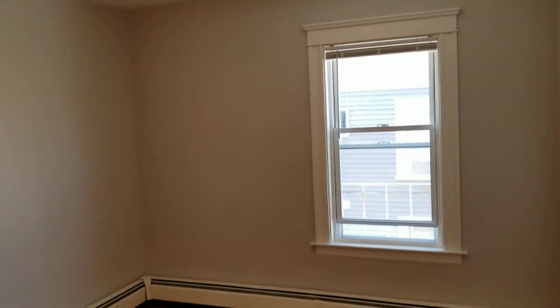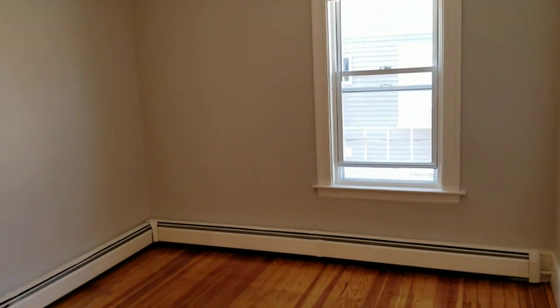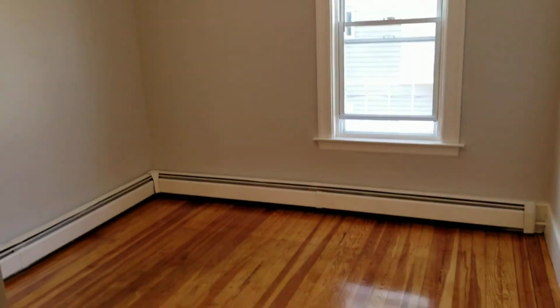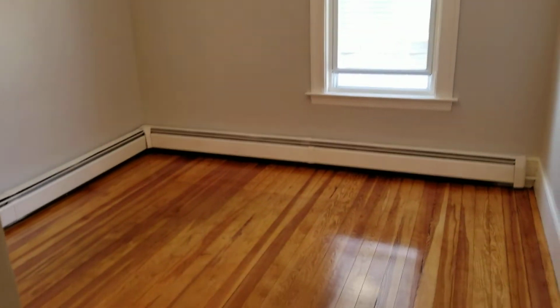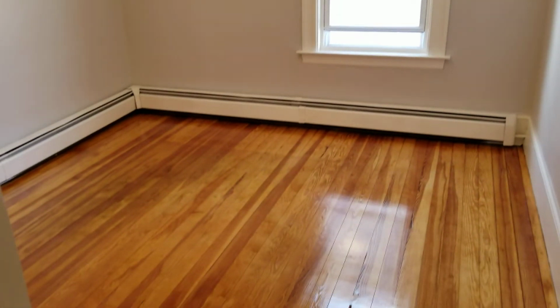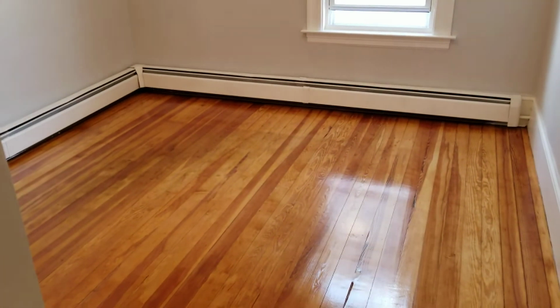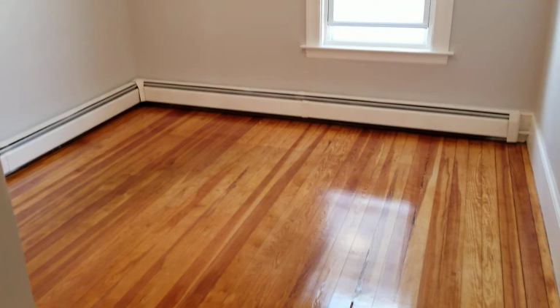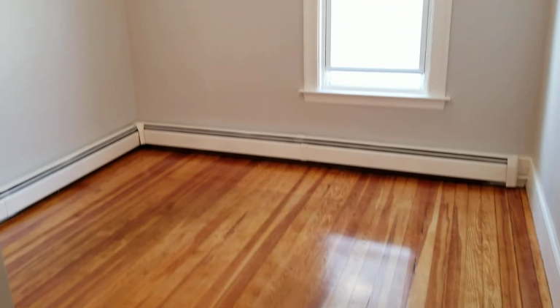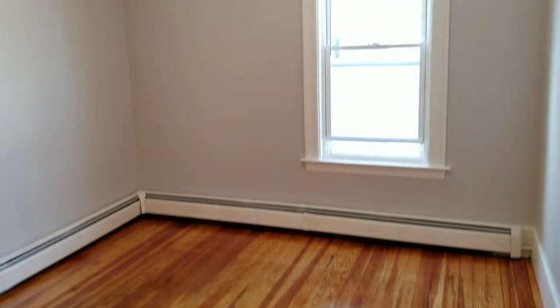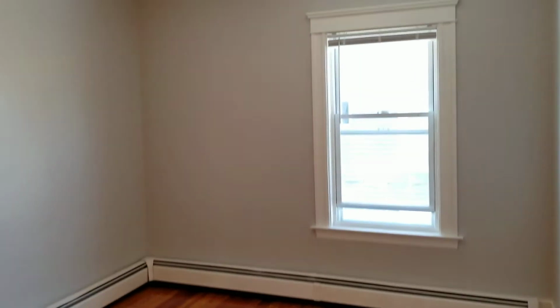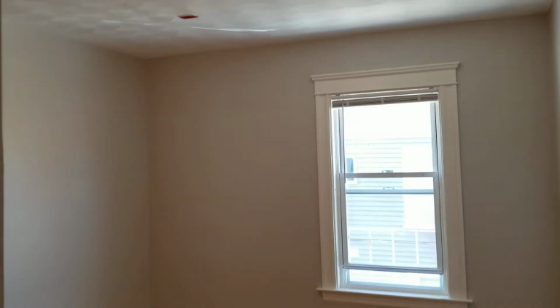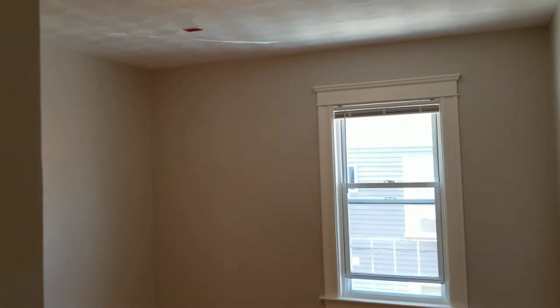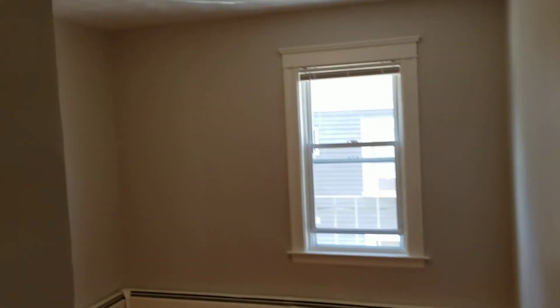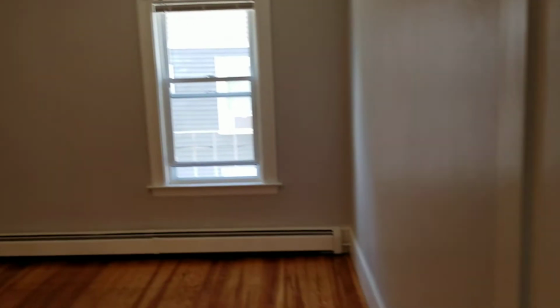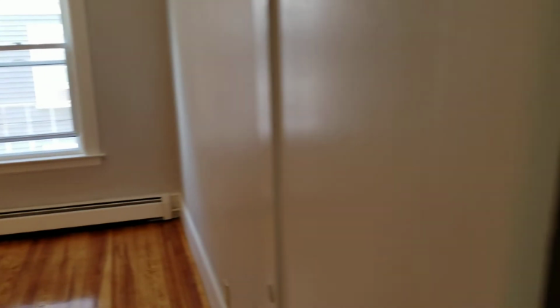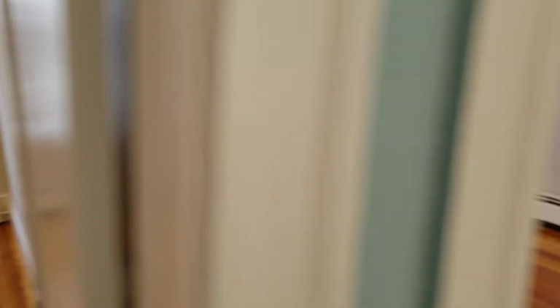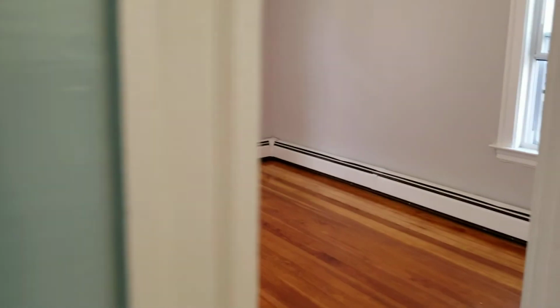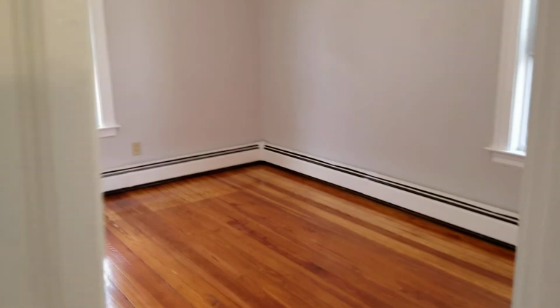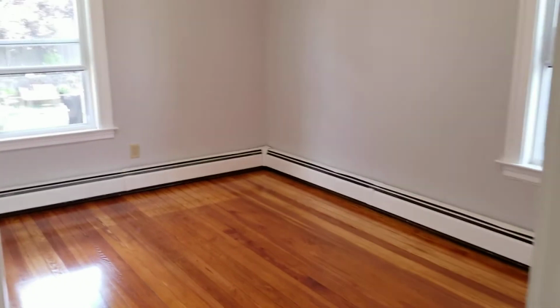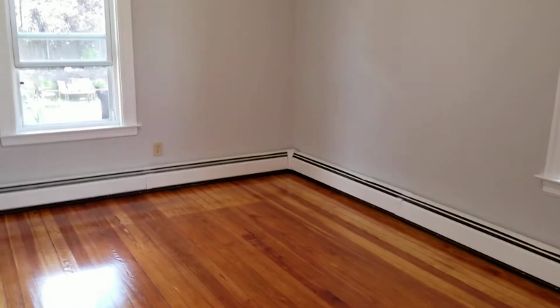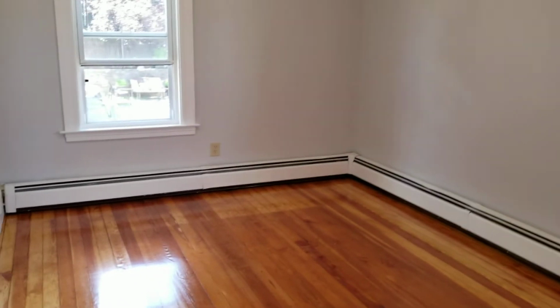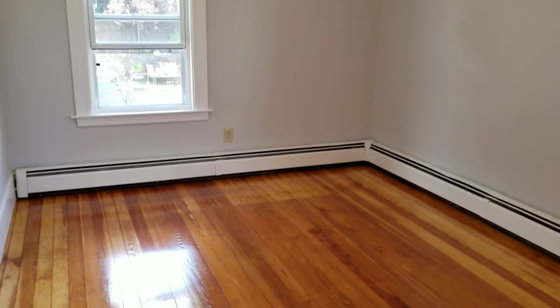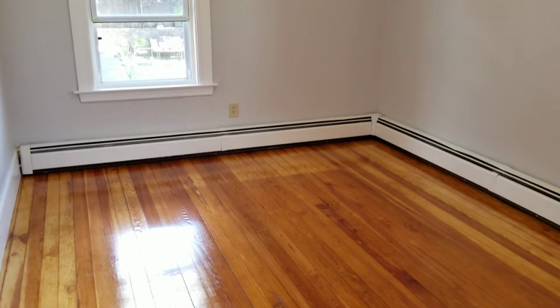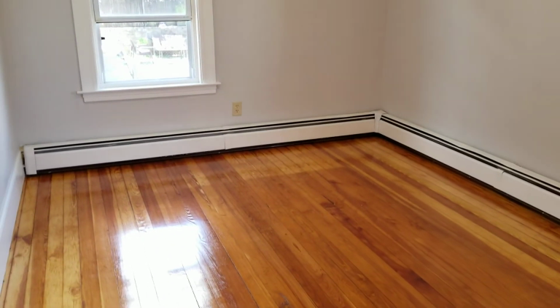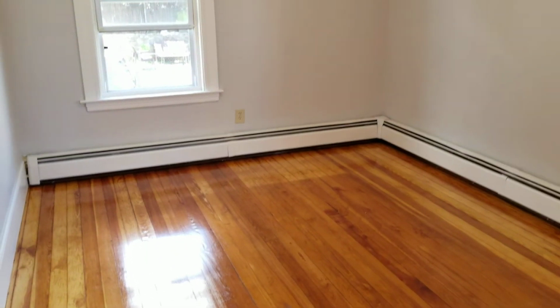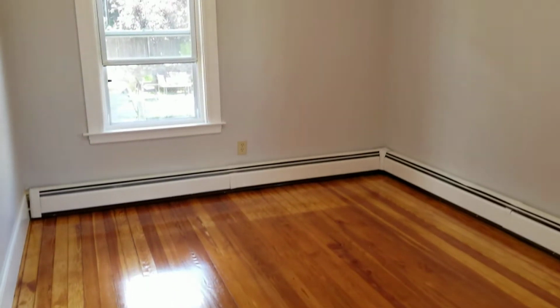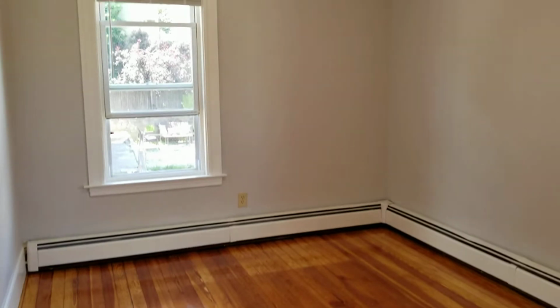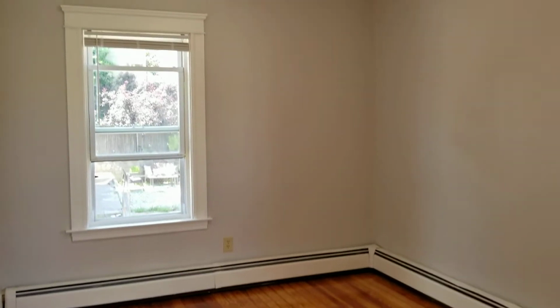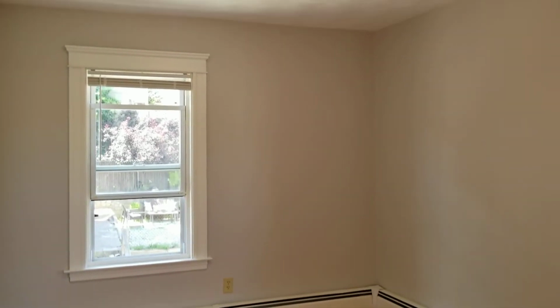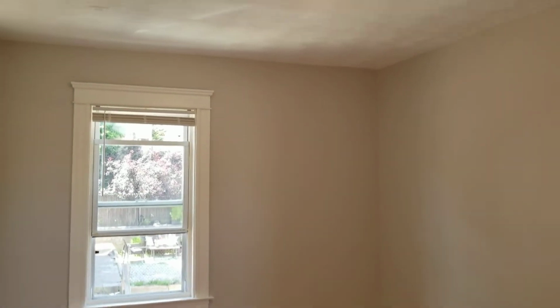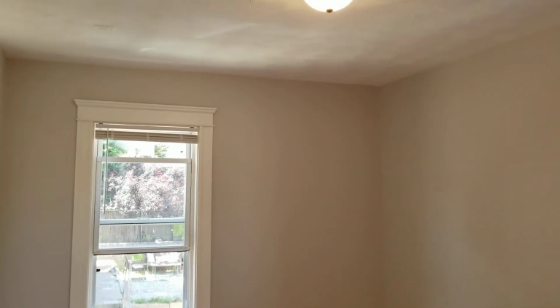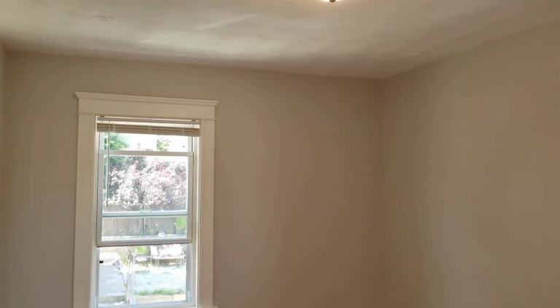The best bed size for these bedrooms would probably be a standard or full size bed set. You could possibly fit a queen — it might take up a lot of room, but a queen could fit in here as well. That's the first bedroom; let's check out the second. As you can see, like I said, identical in size and features.